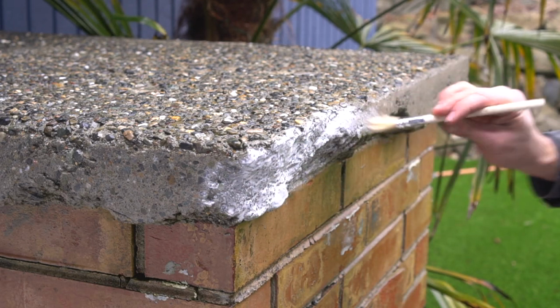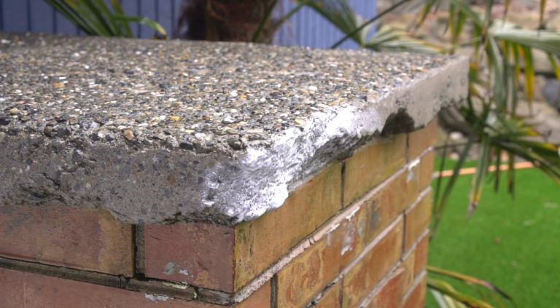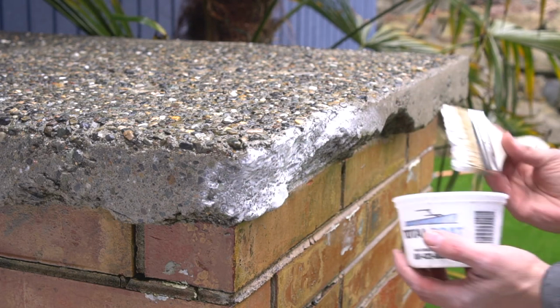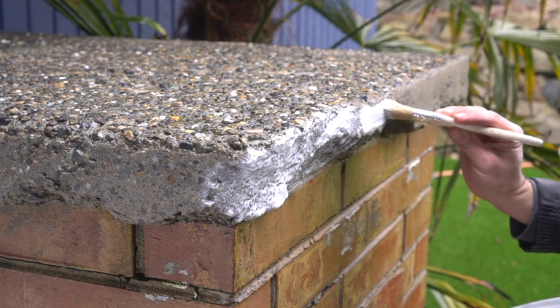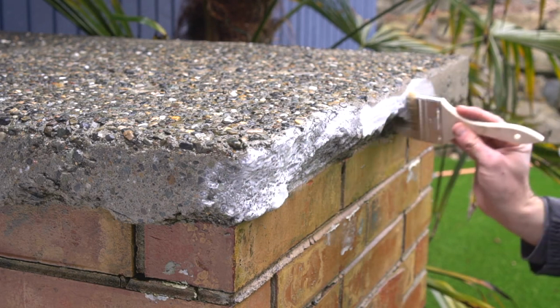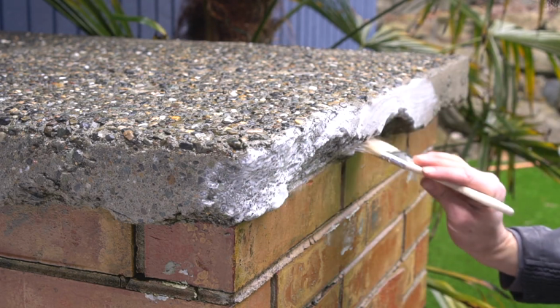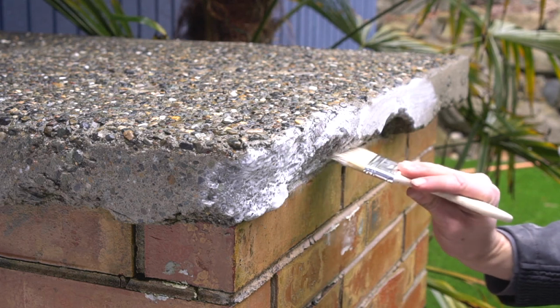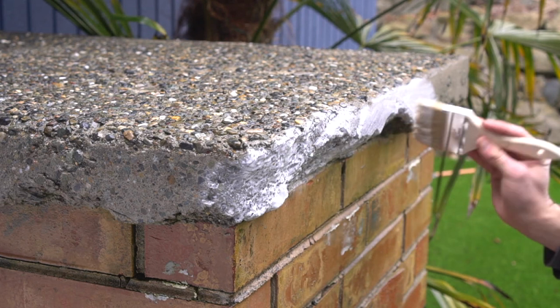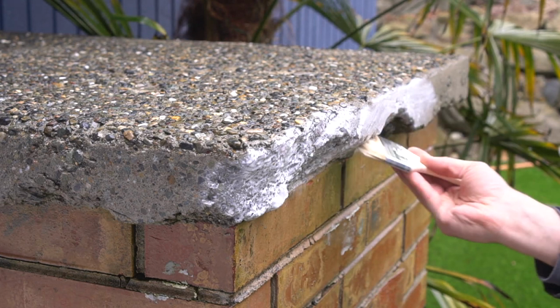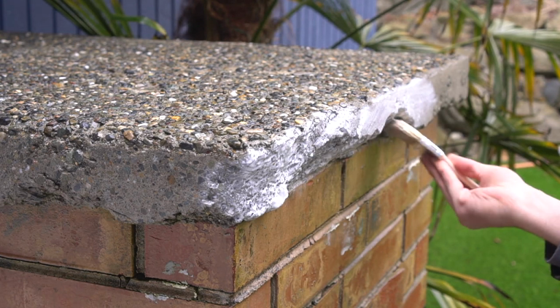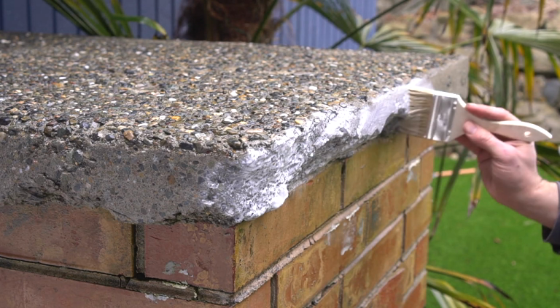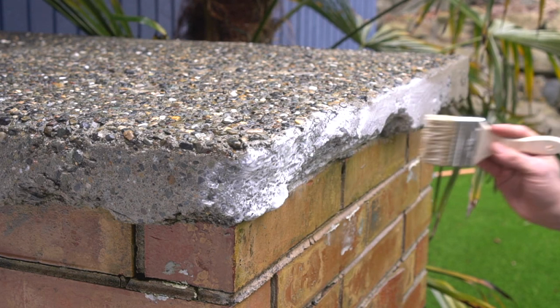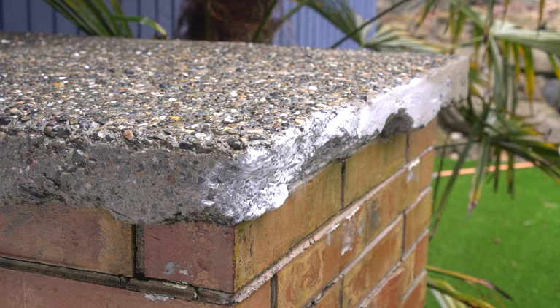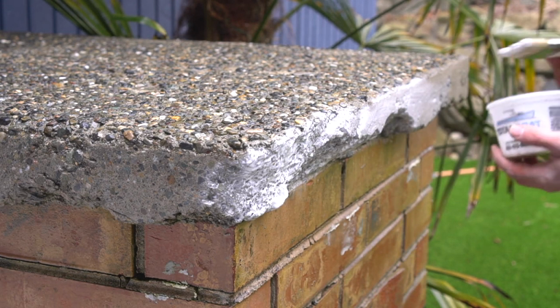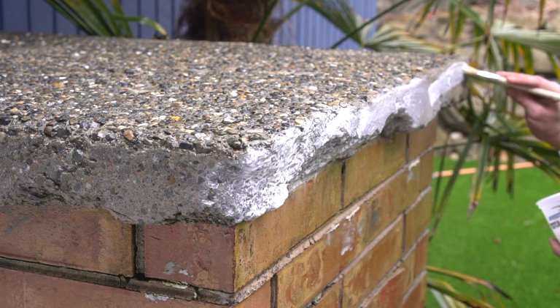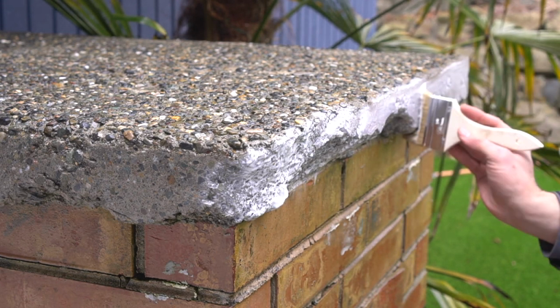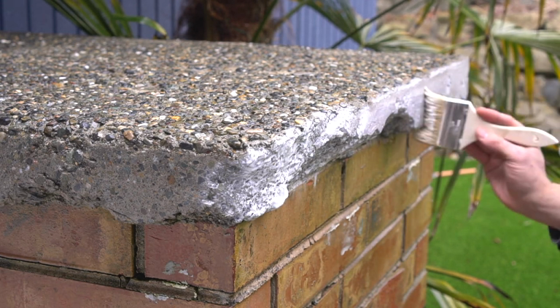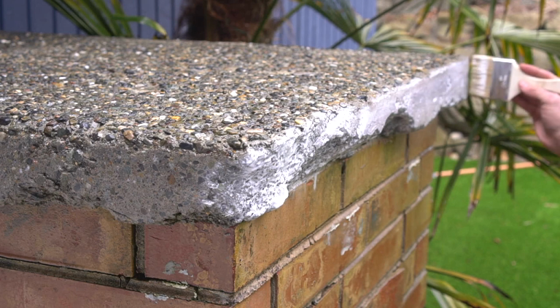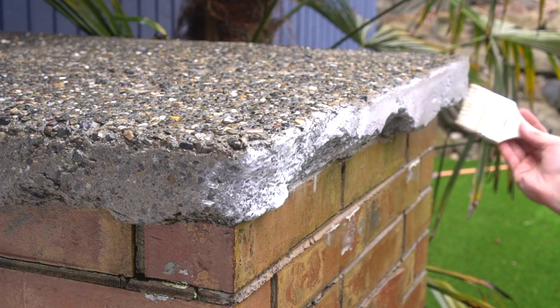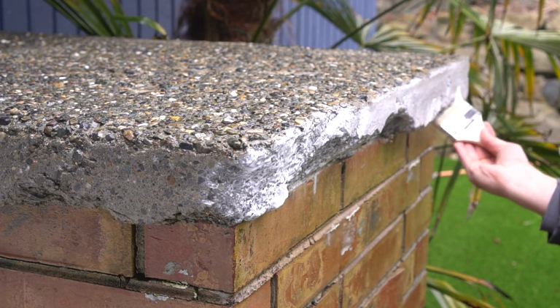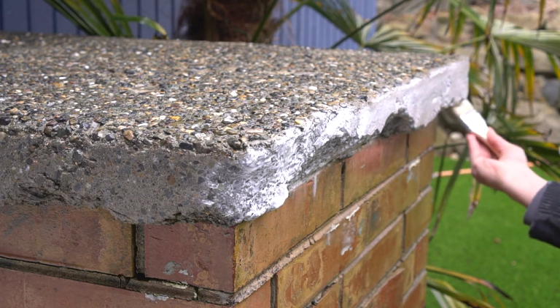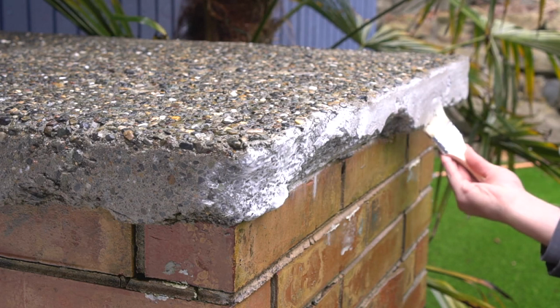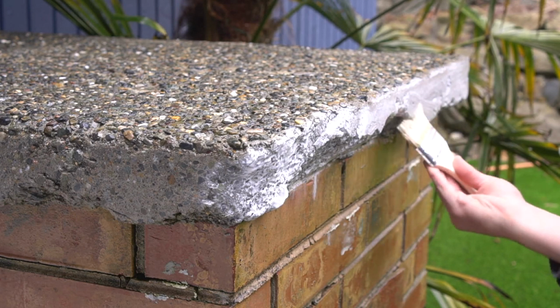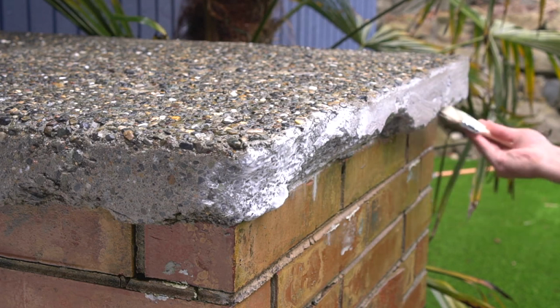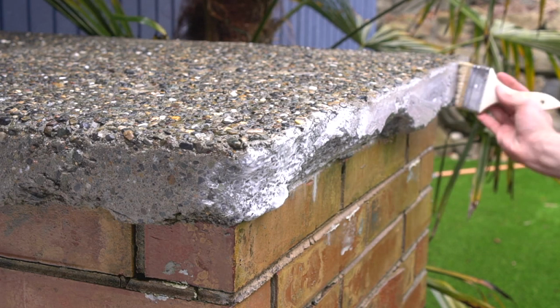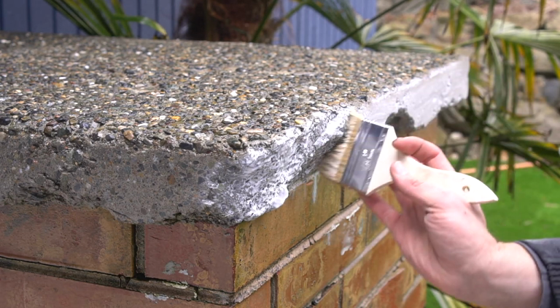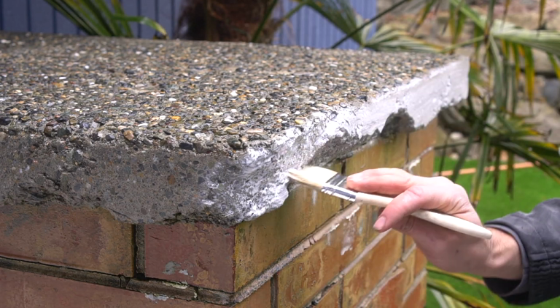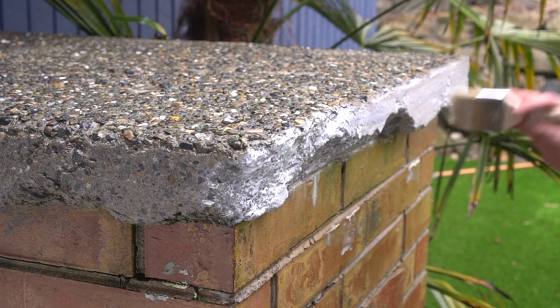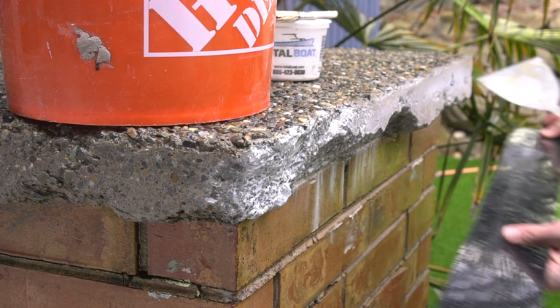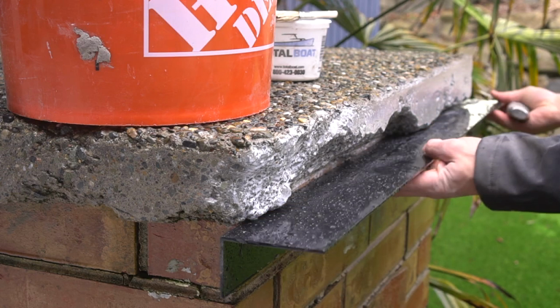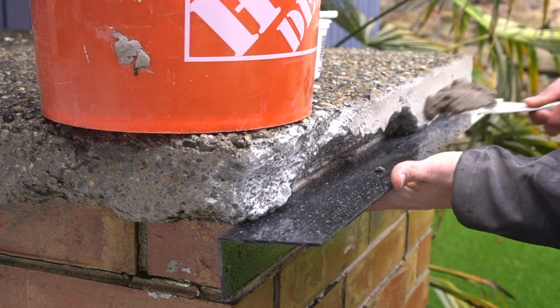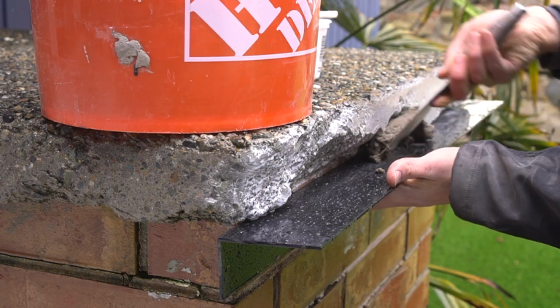The instructions say to wet the existing concrete first before you apply your patch, but instead of just applying water, I apply the concrete adhesive directly to the concrete surface — that will provide more bonding strength in the long run.